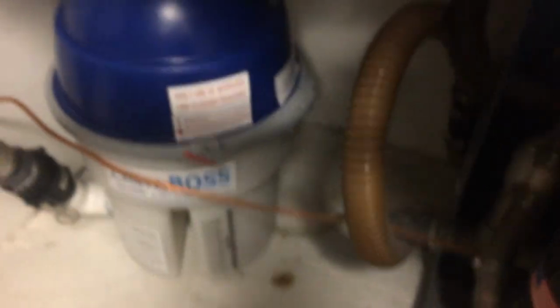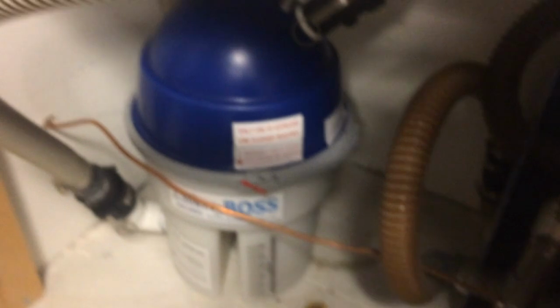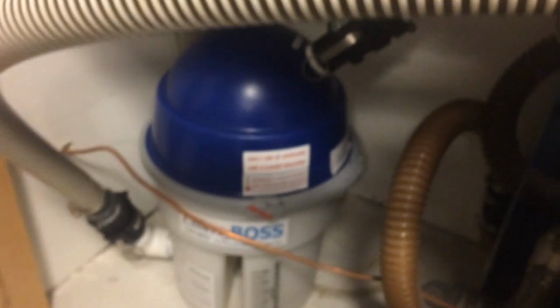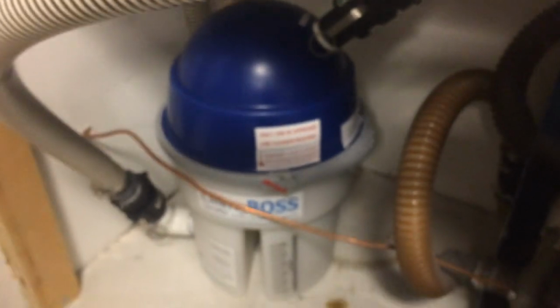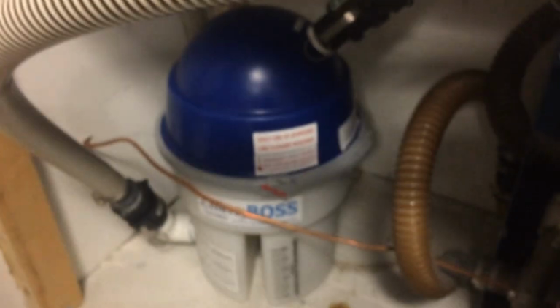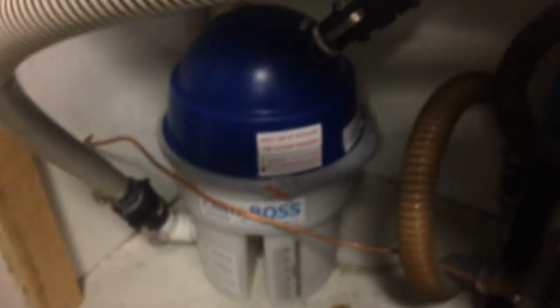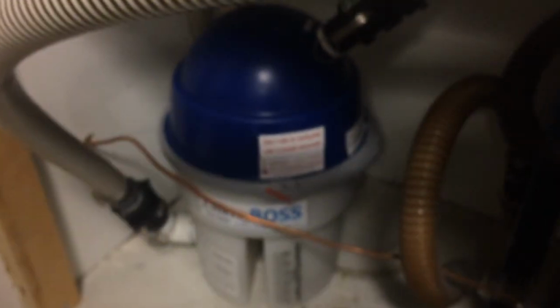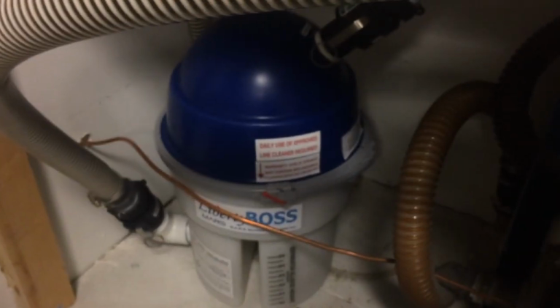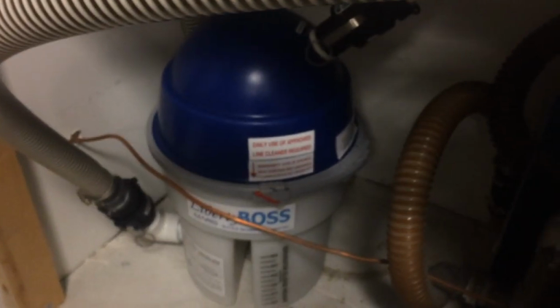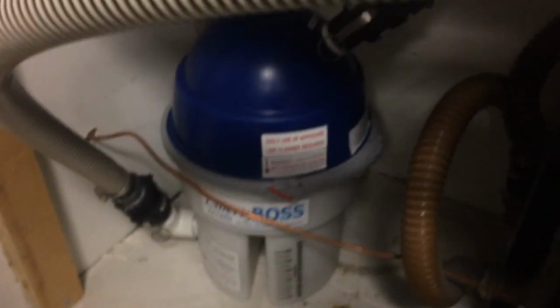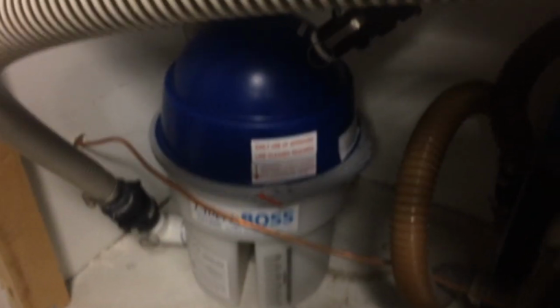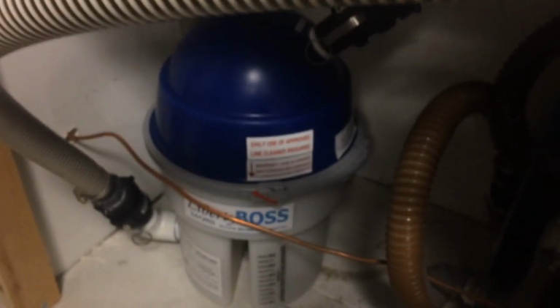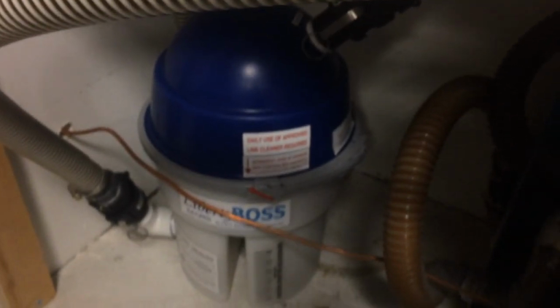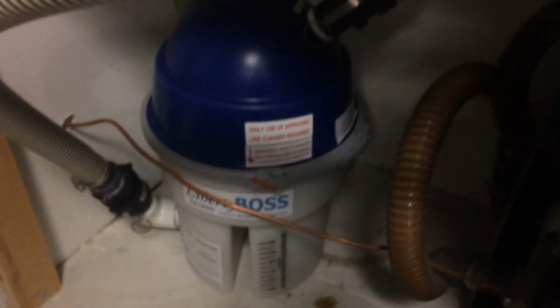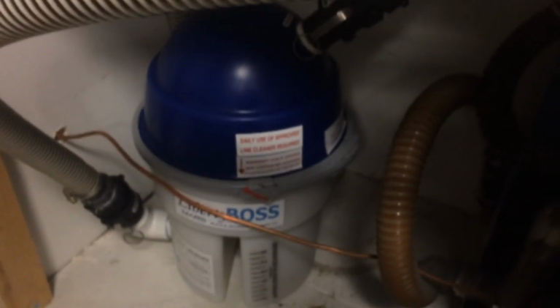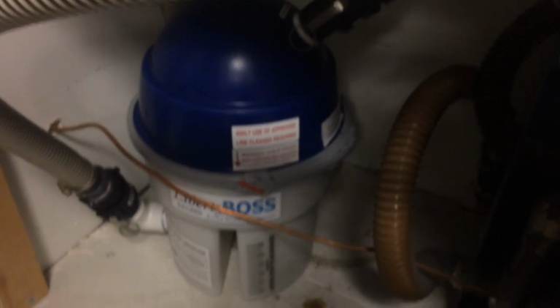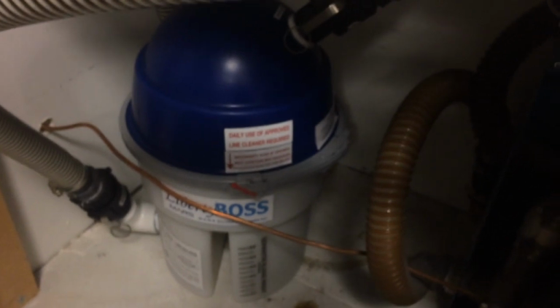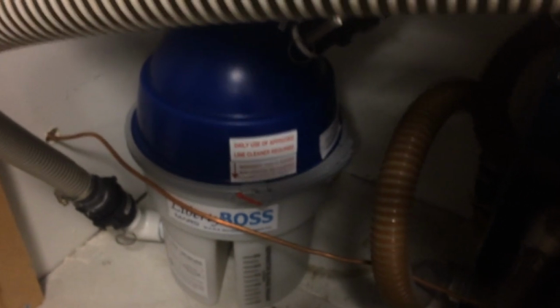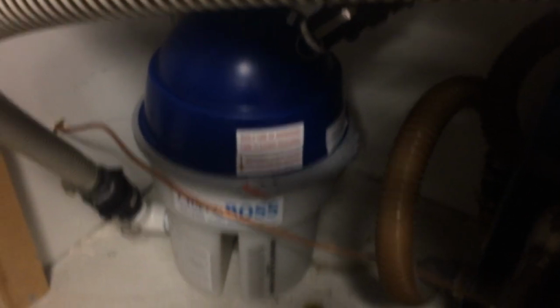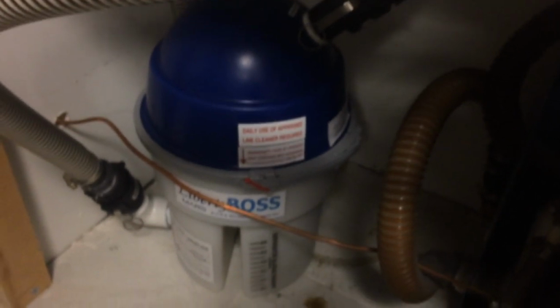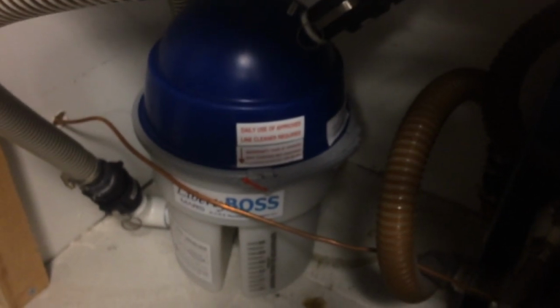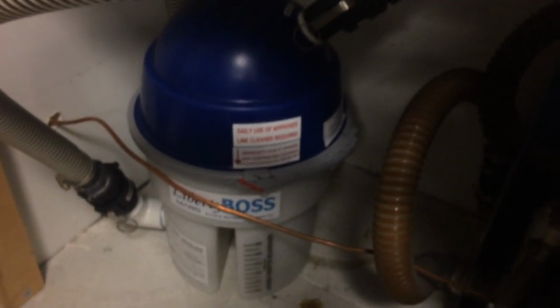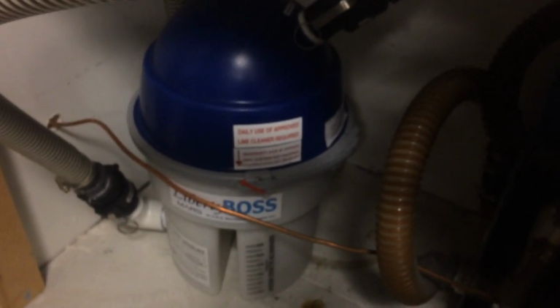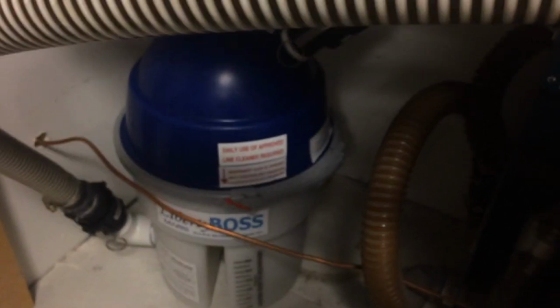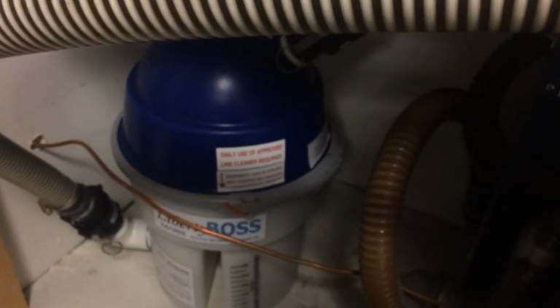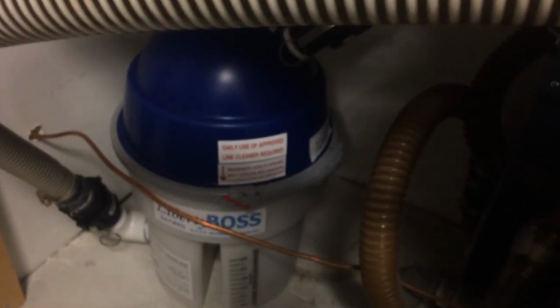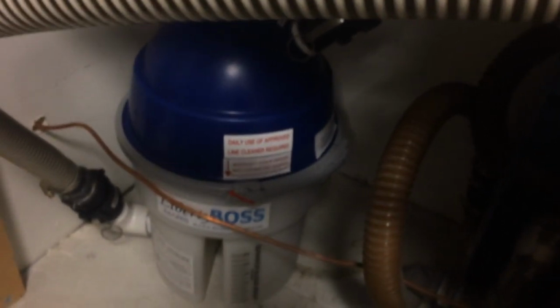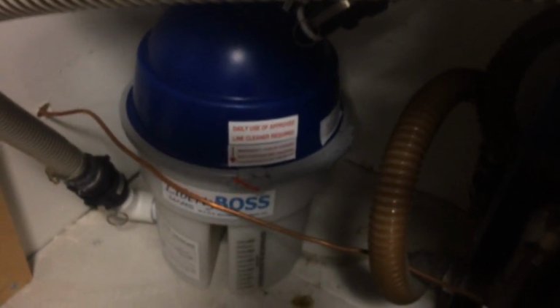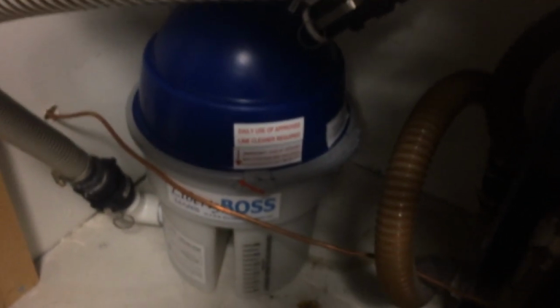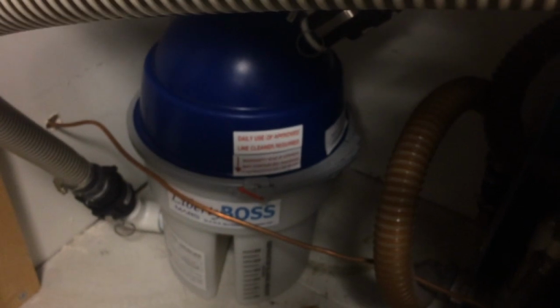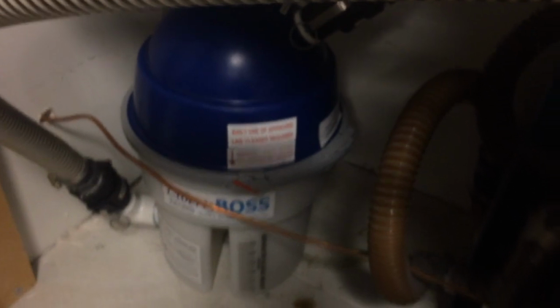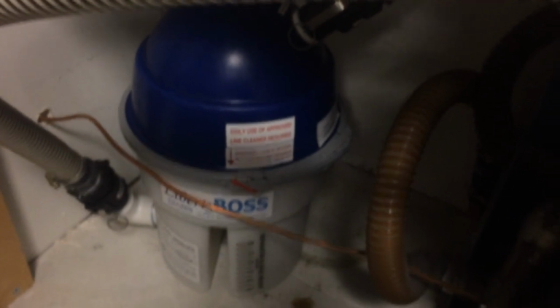This is what an installation of an amalgam separator looks like when it's done by a certified amalgam separator specialist, instead of a plumber or just a standard technician.